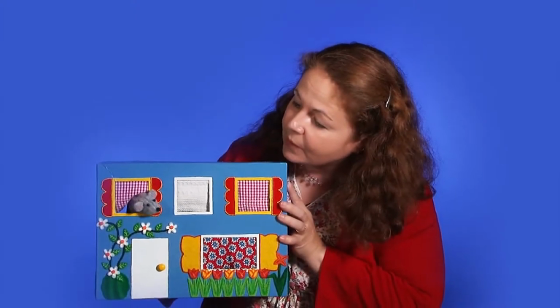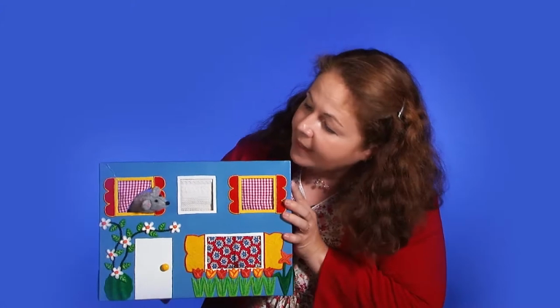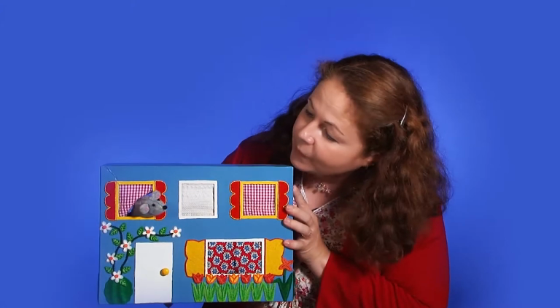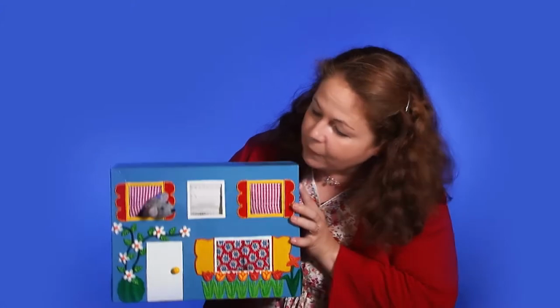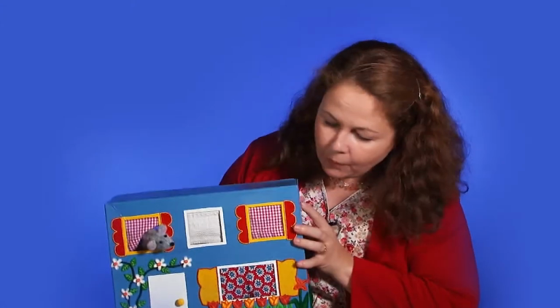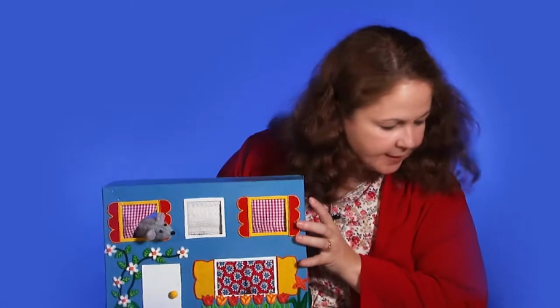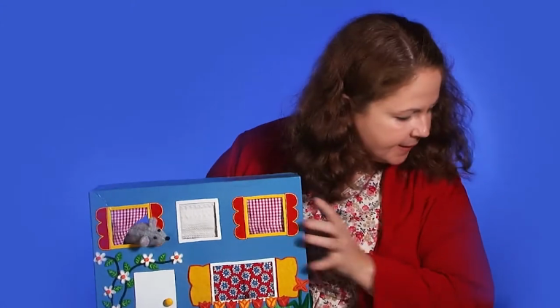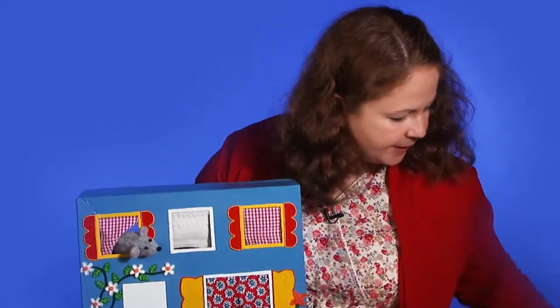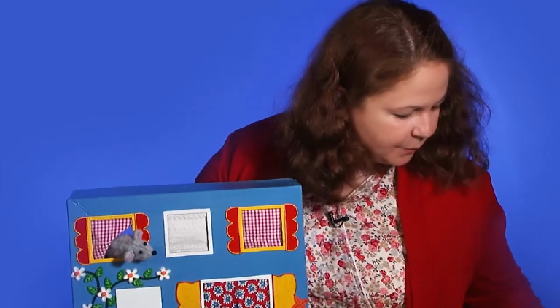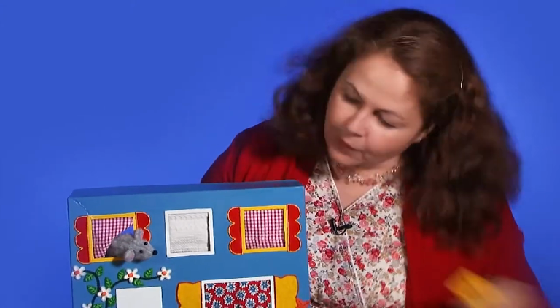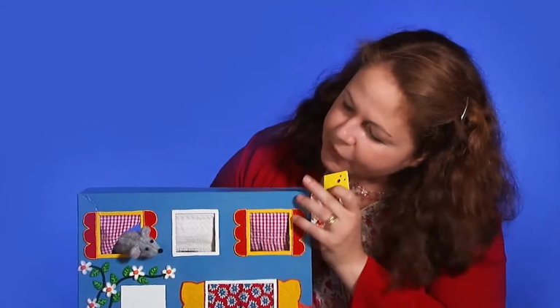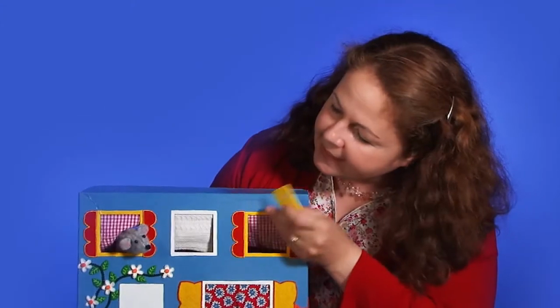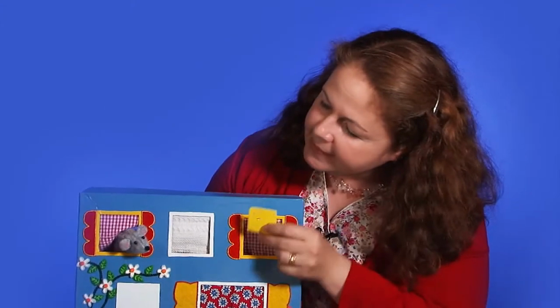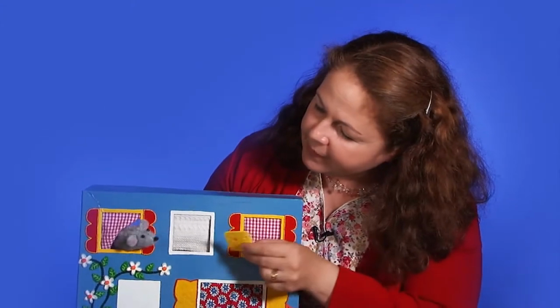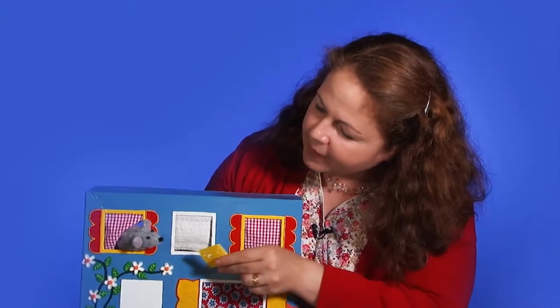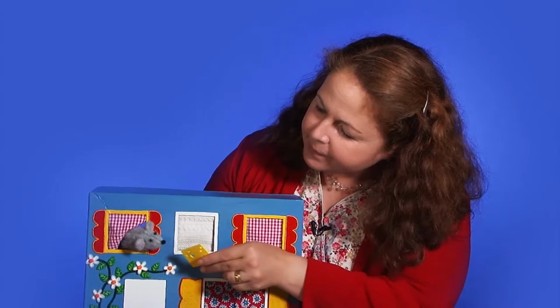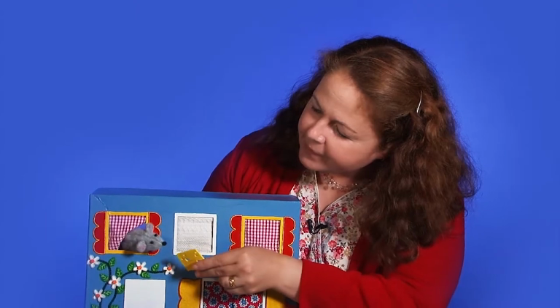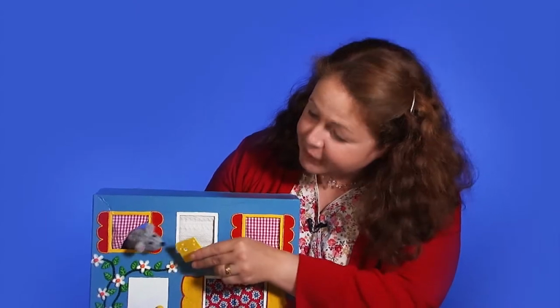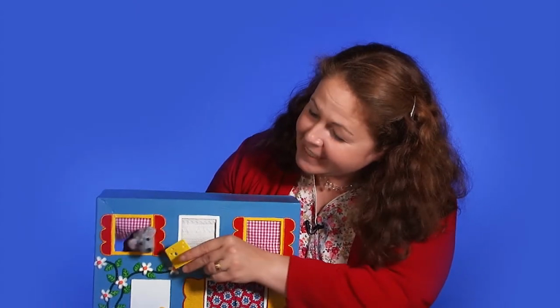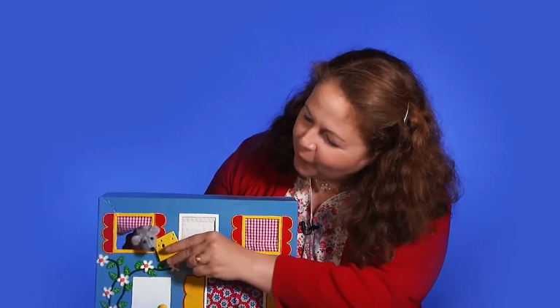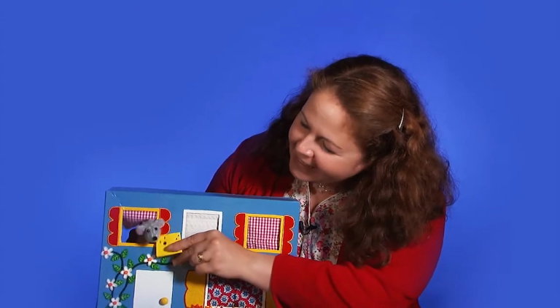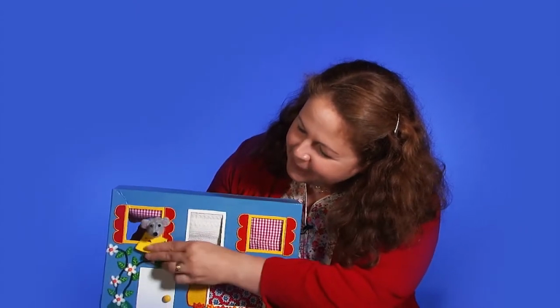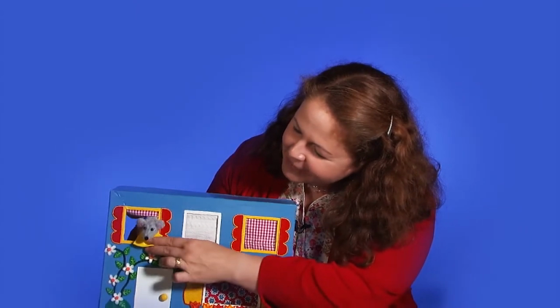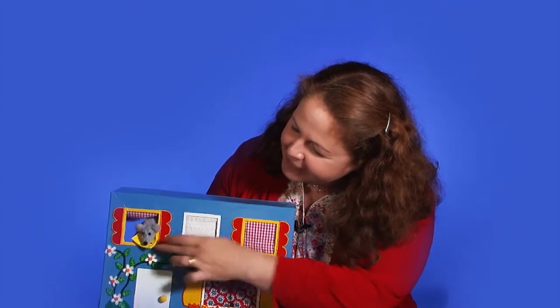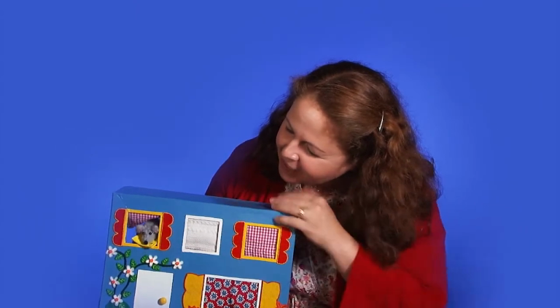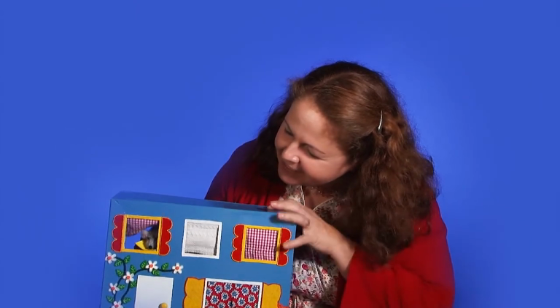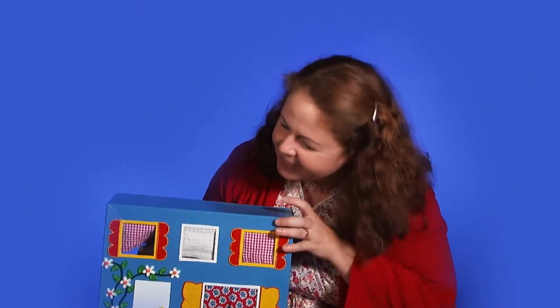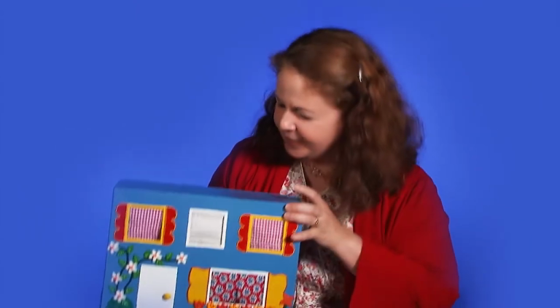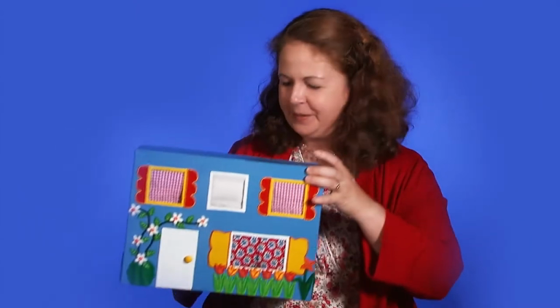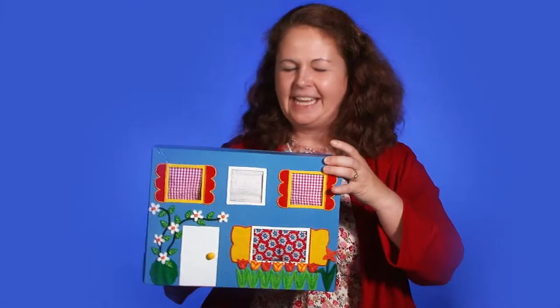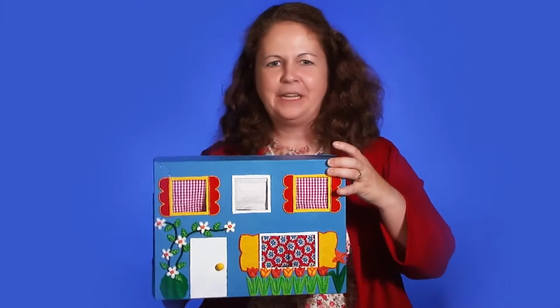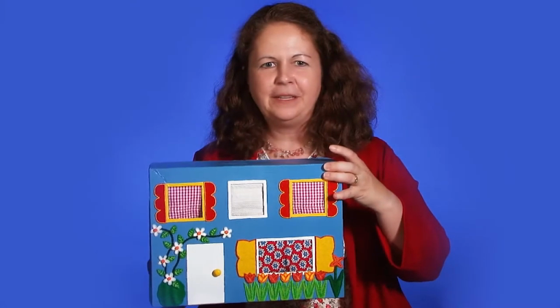"What do you think? Would you like a little piece of cheese? I think you would like some cheese. You can take it in there with you."